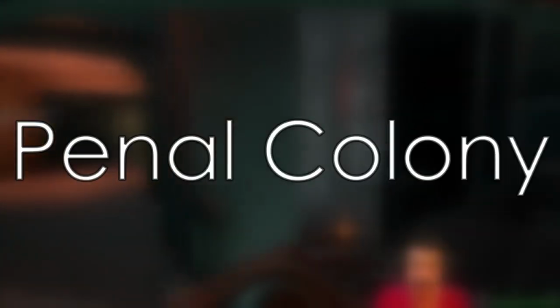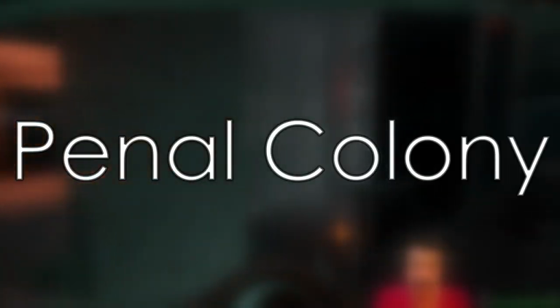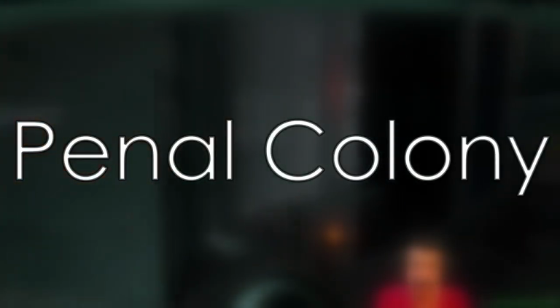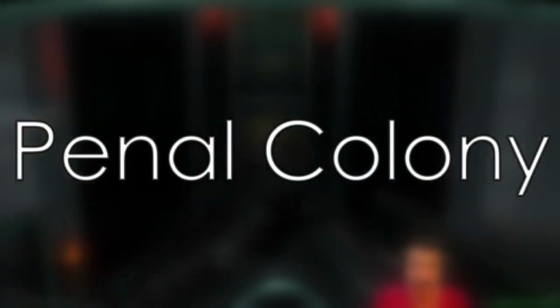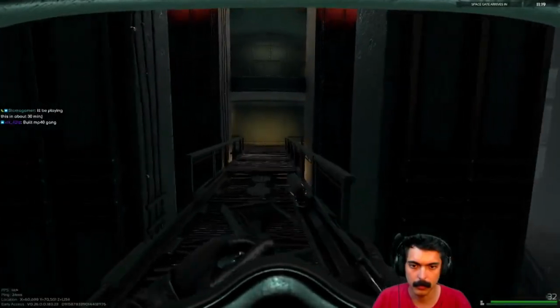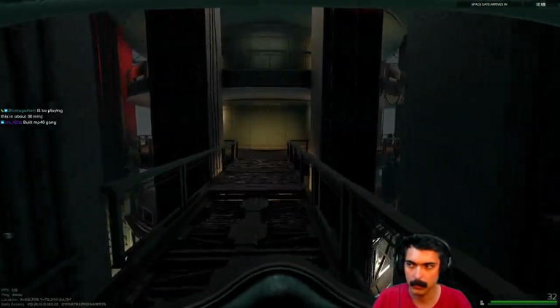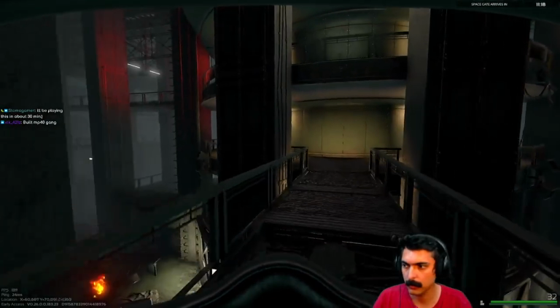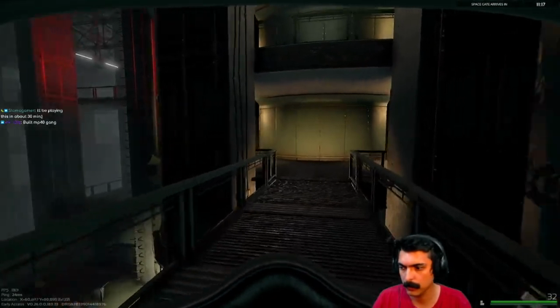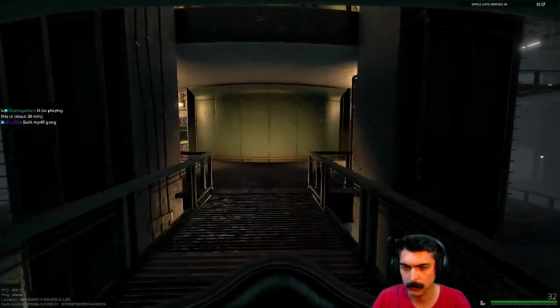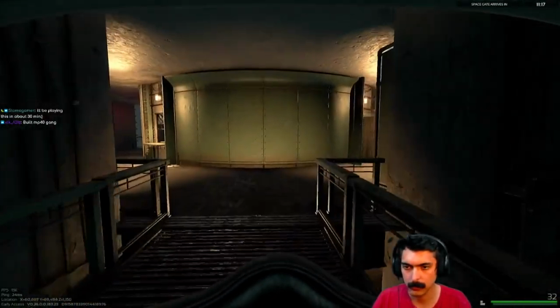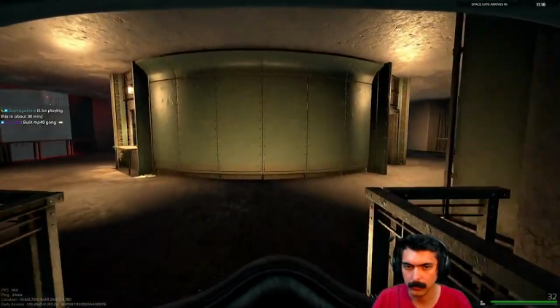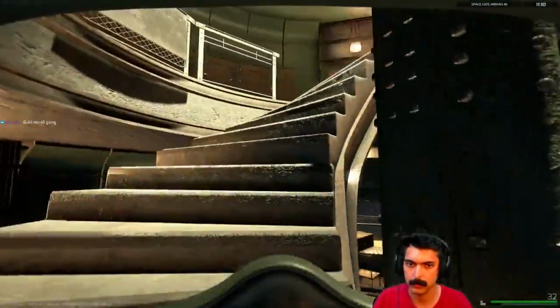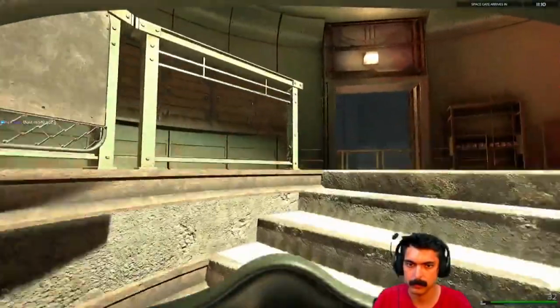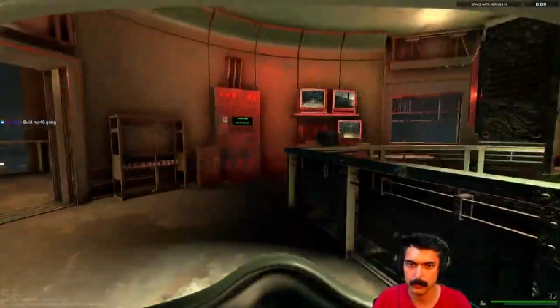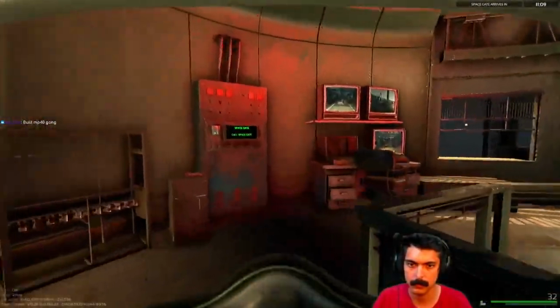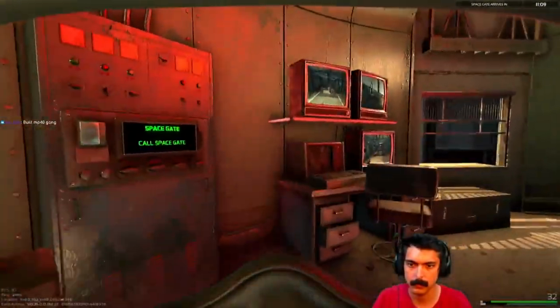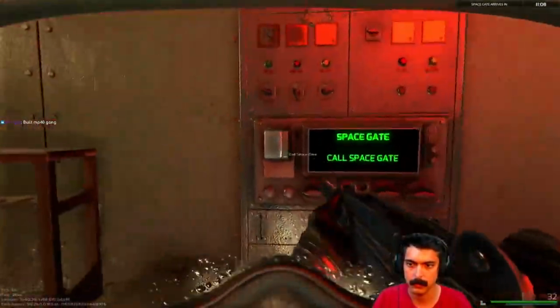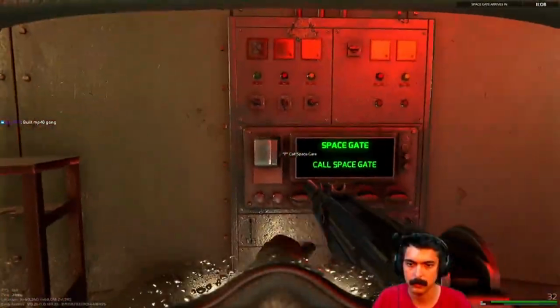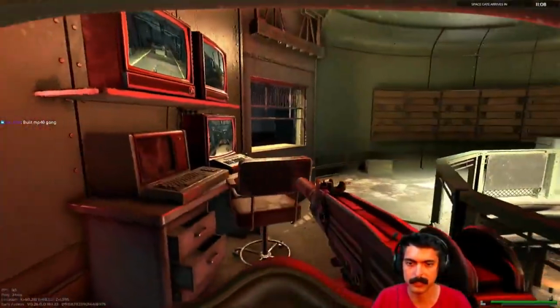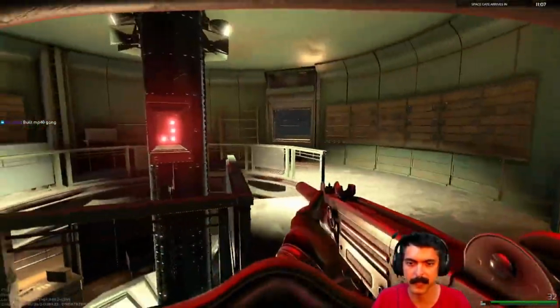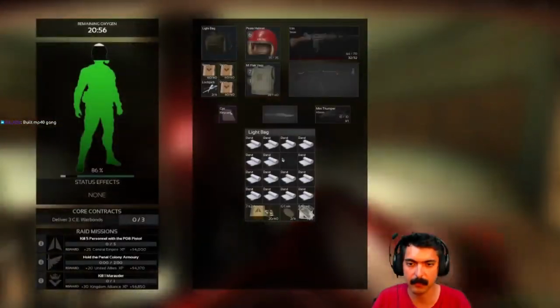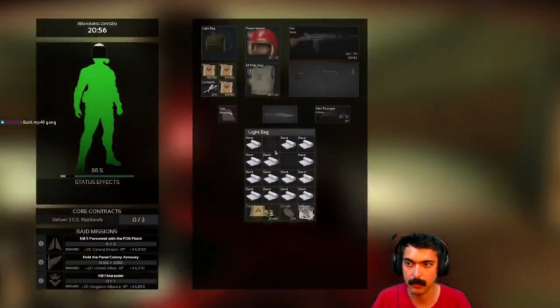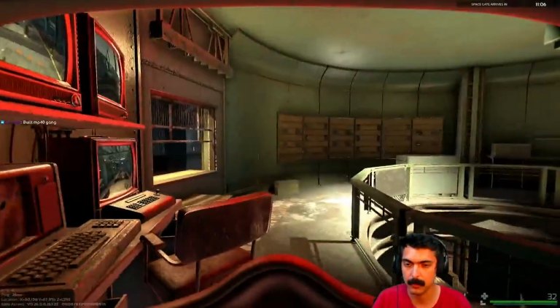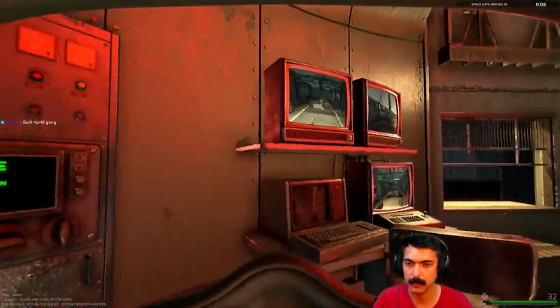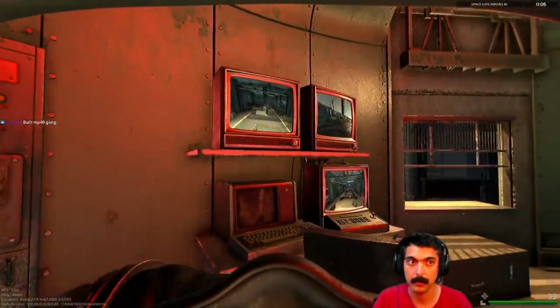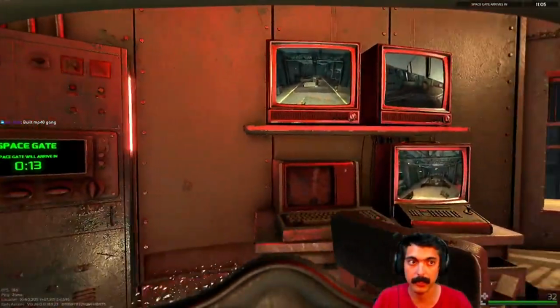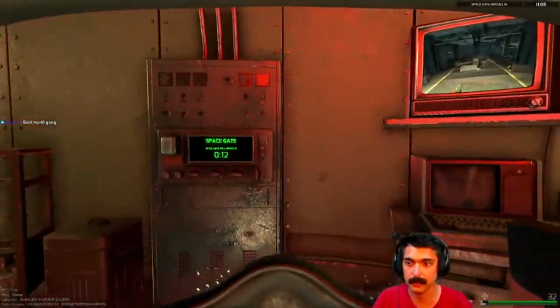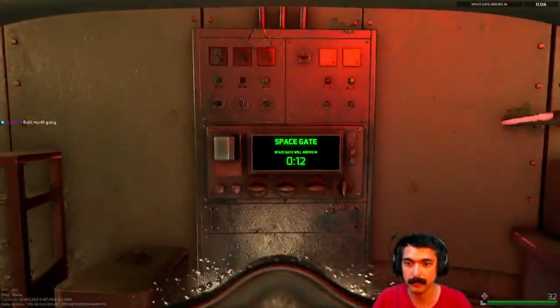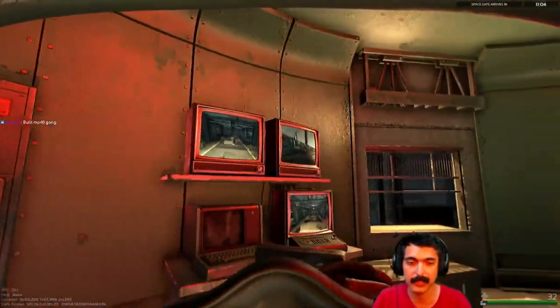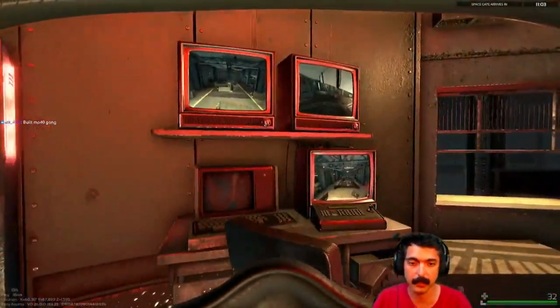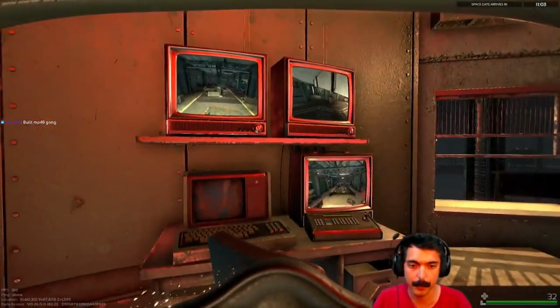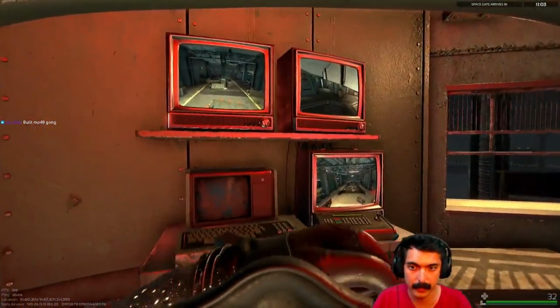Onto penal colony, in the very middle of the map there's a tower and on the third floor there's computer monitors that look at cameras everywhere — the button is right next to it. You can also jump down to the pods on the second floor pretty quickly from this tower as well.